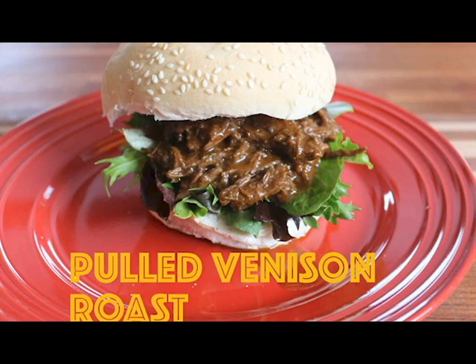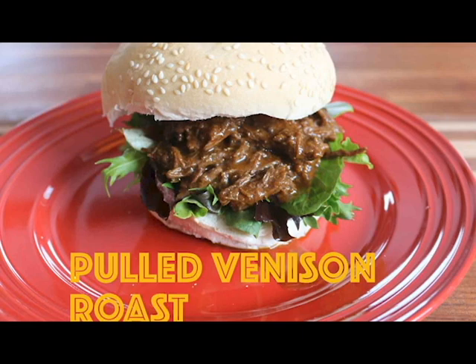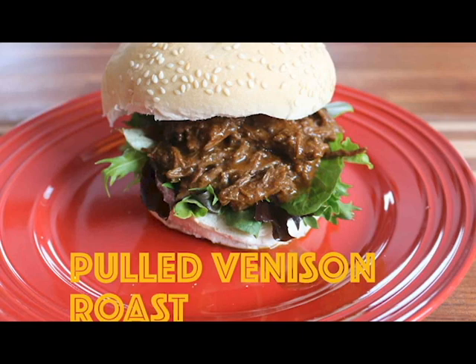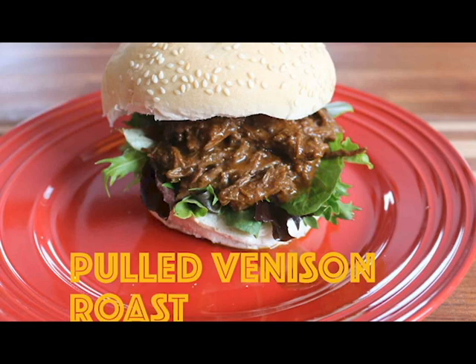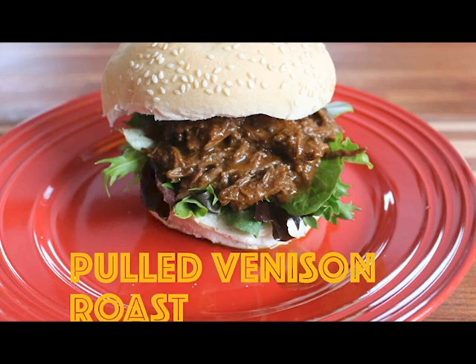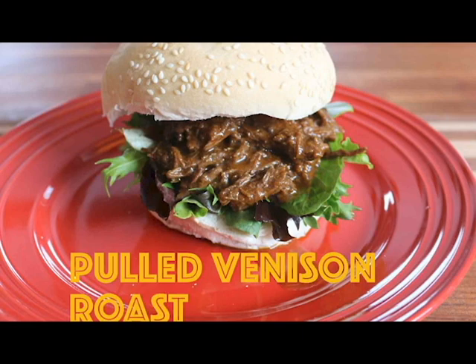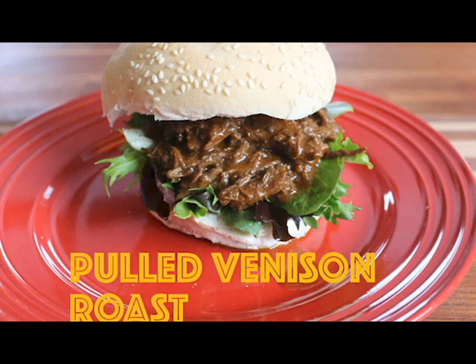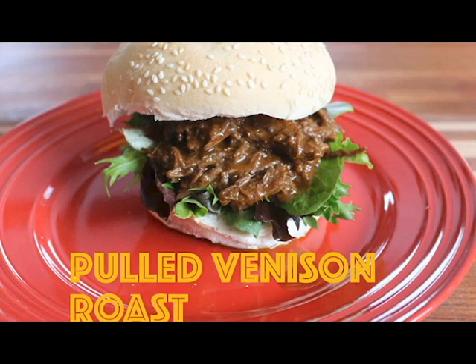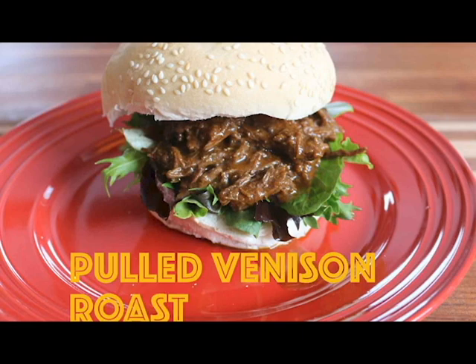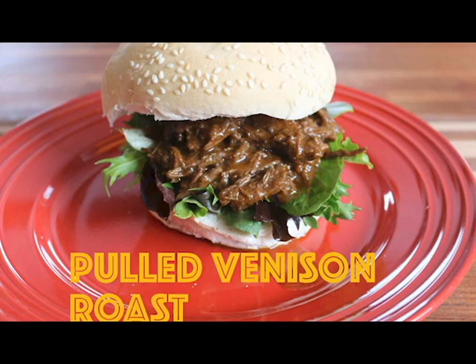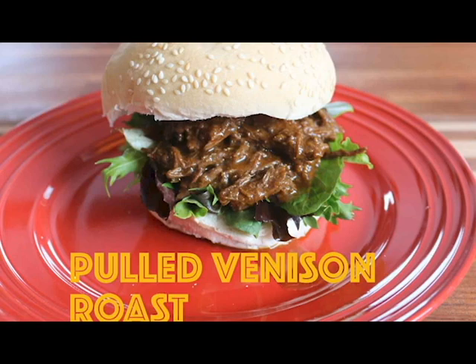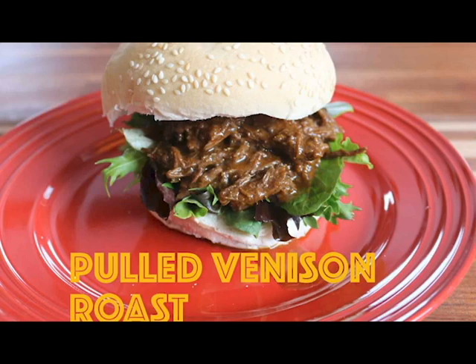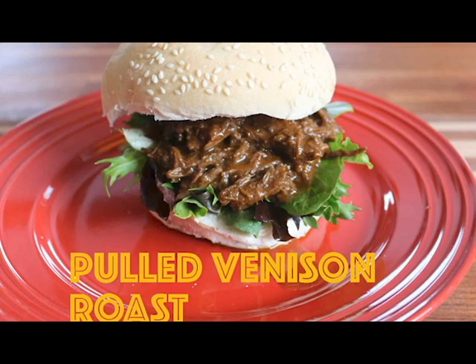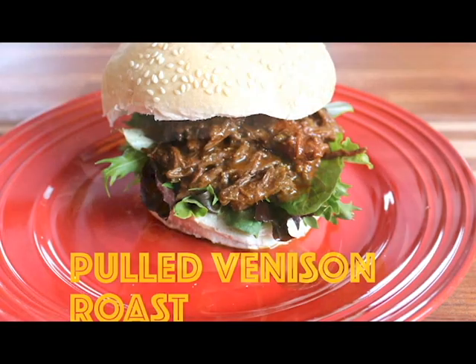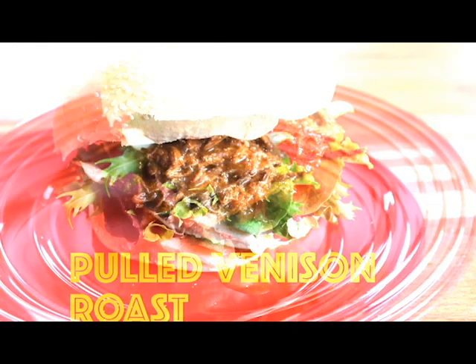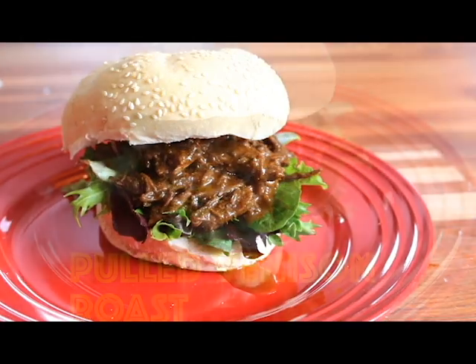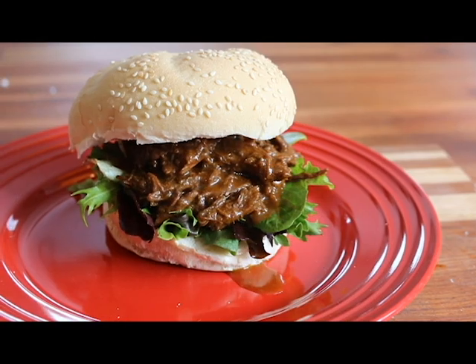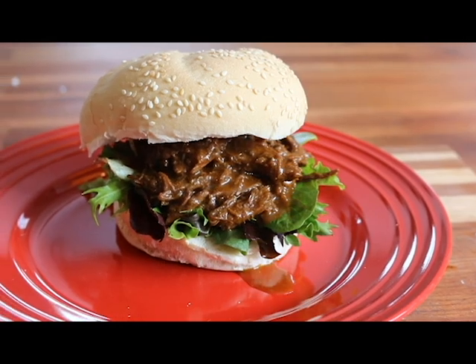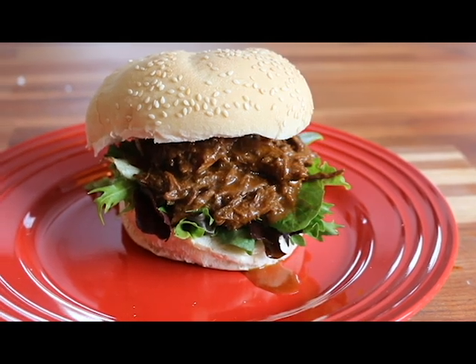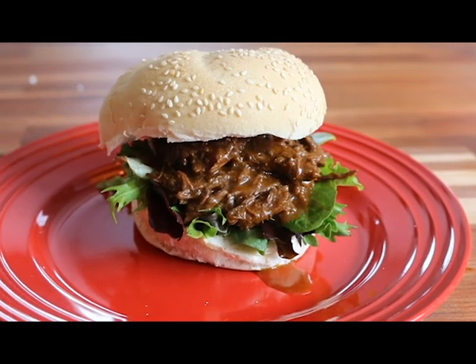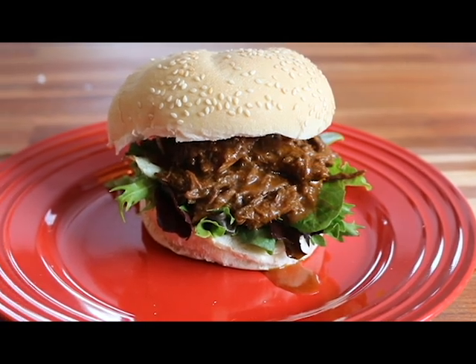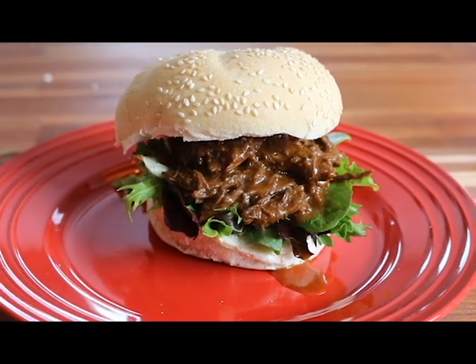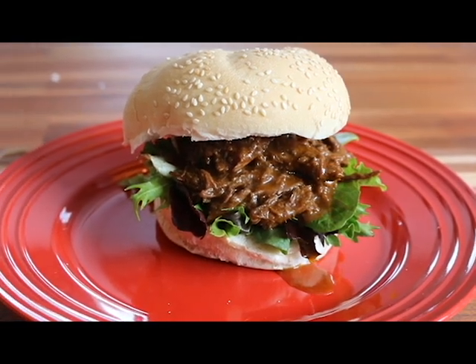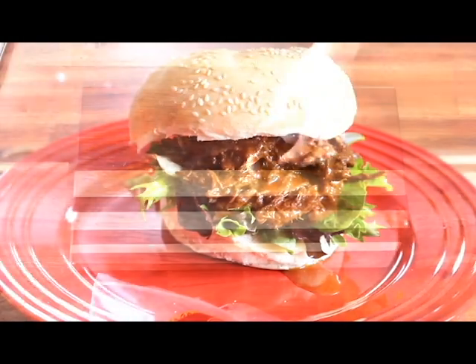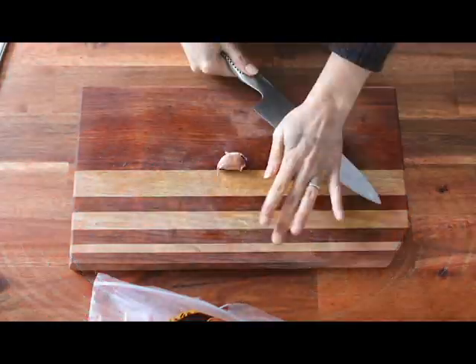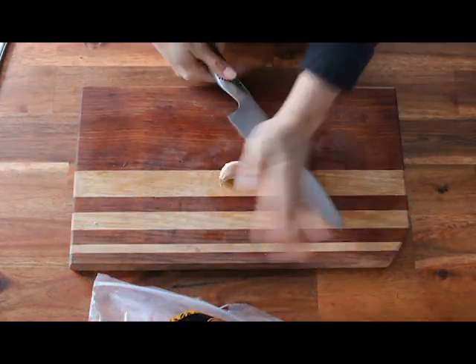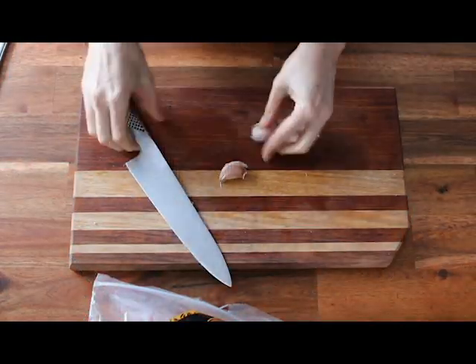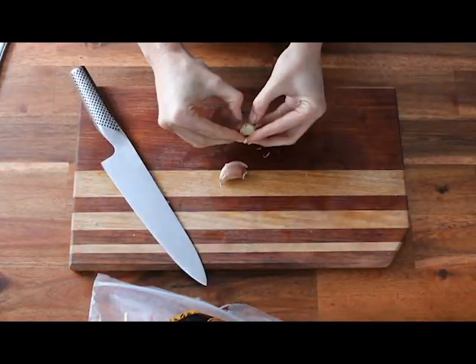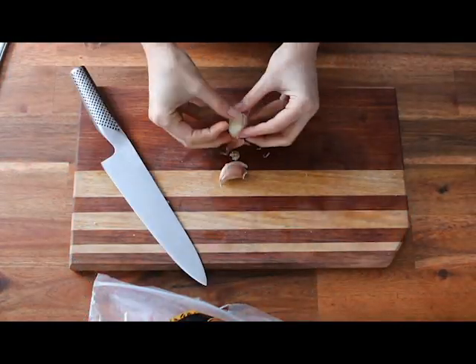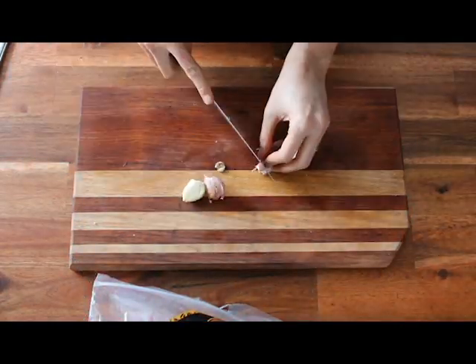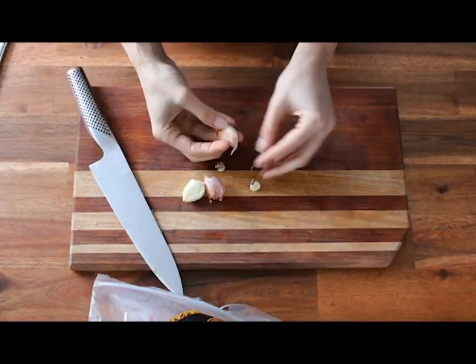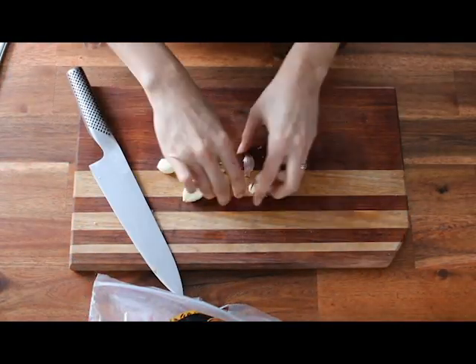Welcome to Green Moxie. We're so happy to have you in our kitchen today. Today we're going to use our venison roast to make a pulled Texas marinade recipe that is just delicious.